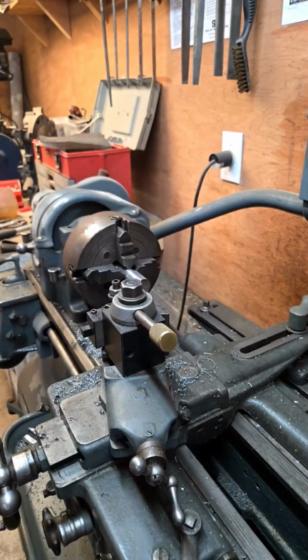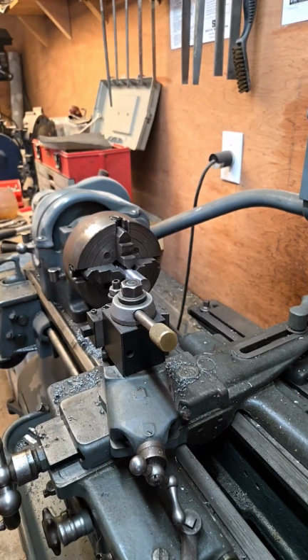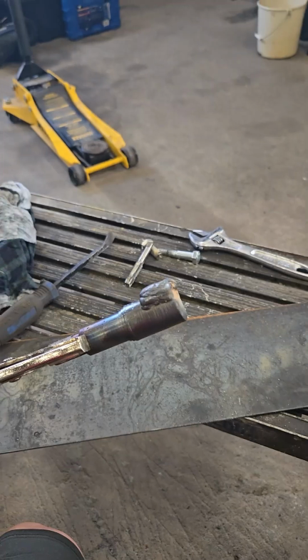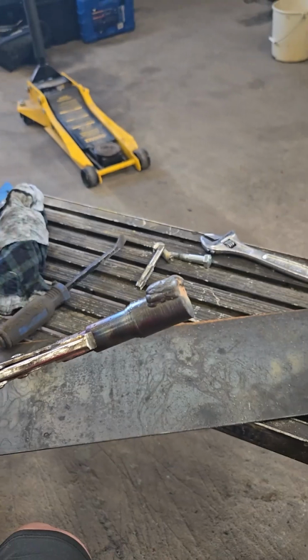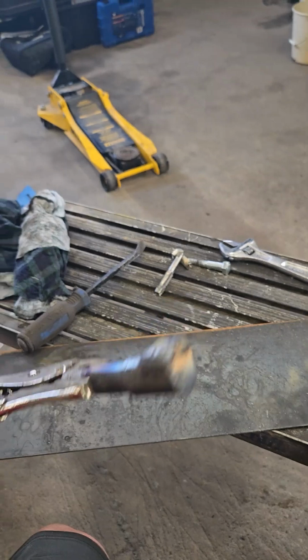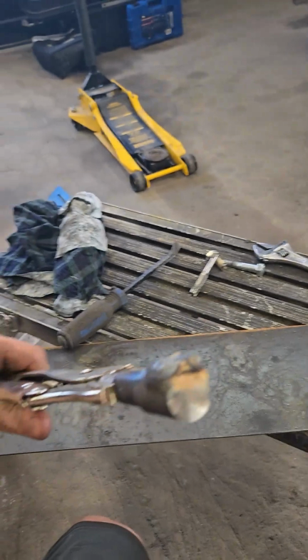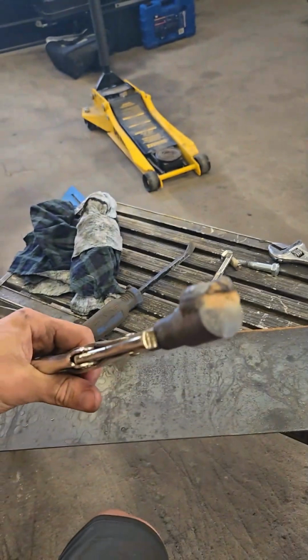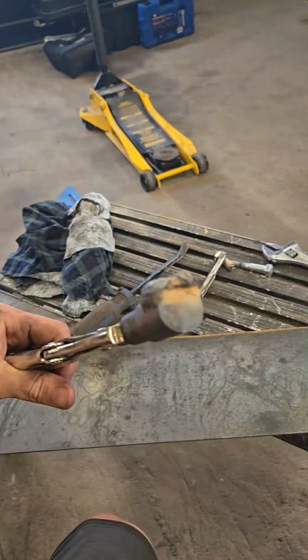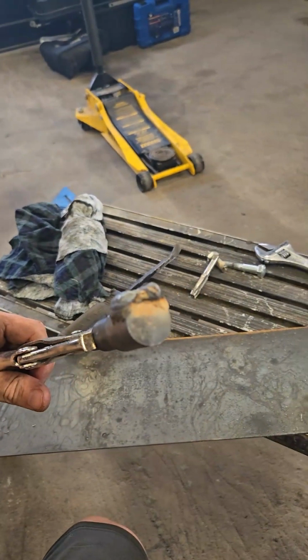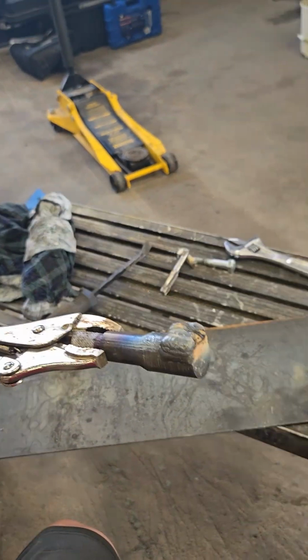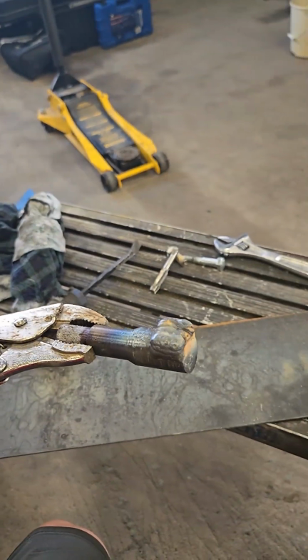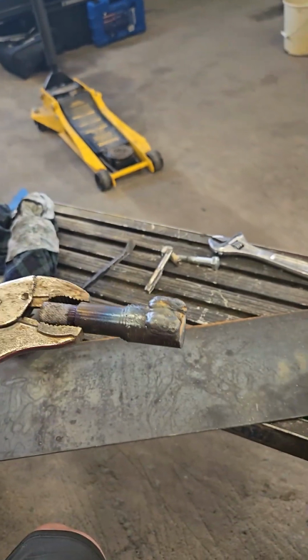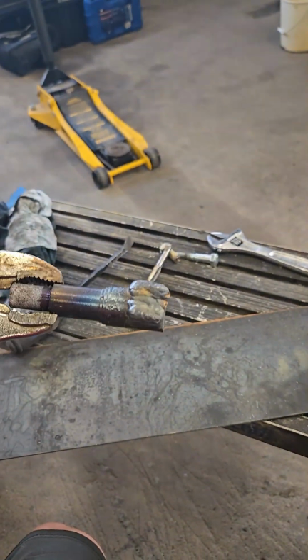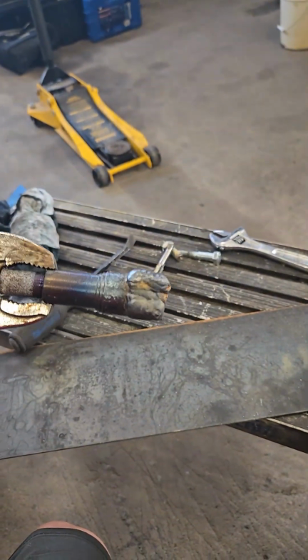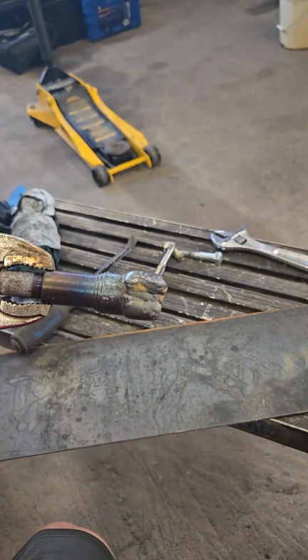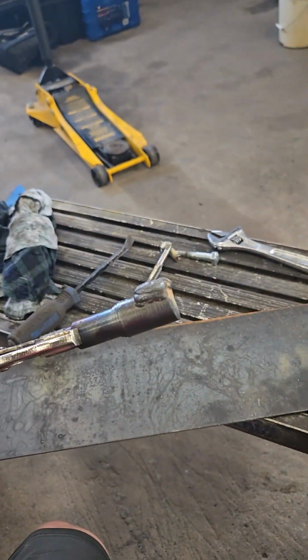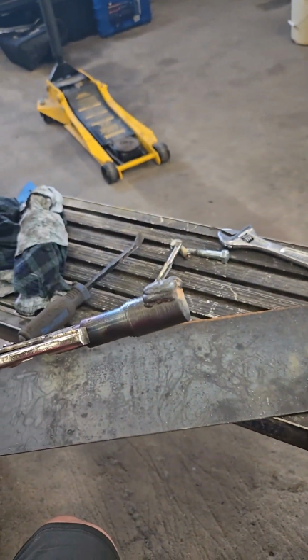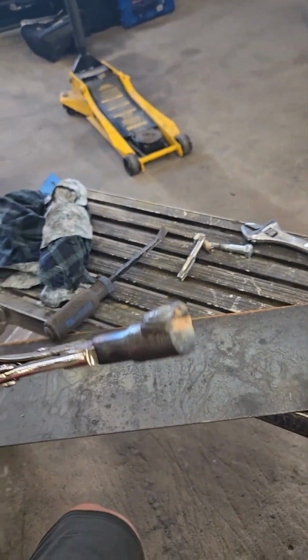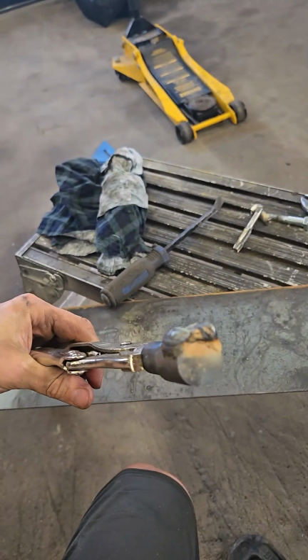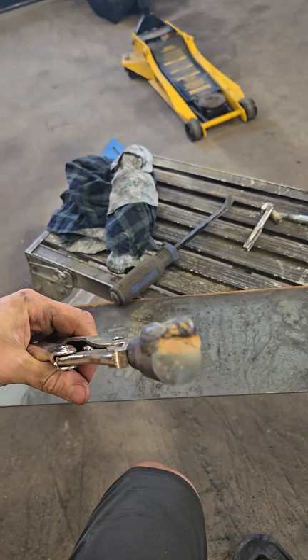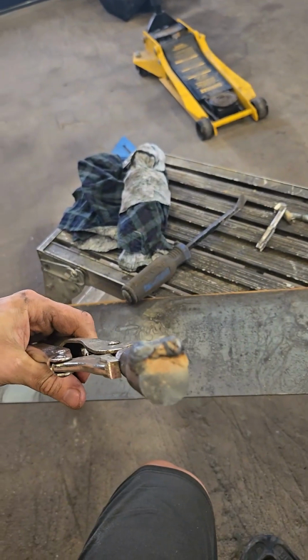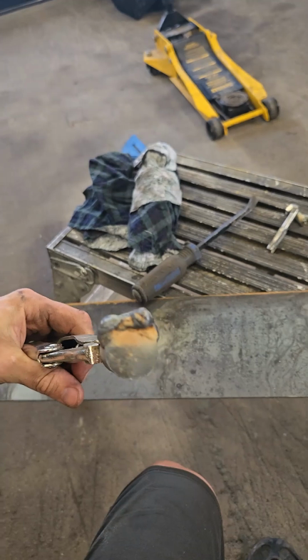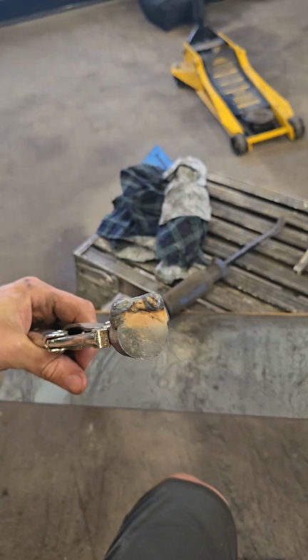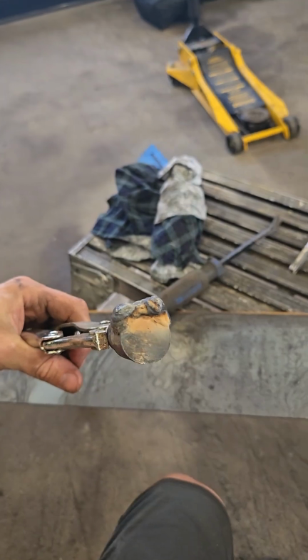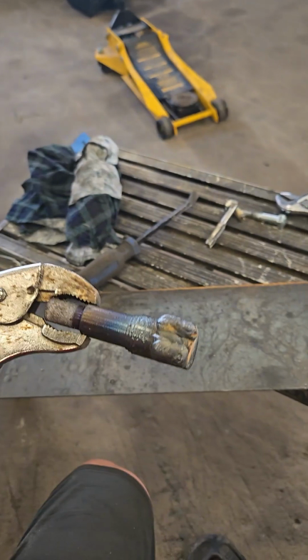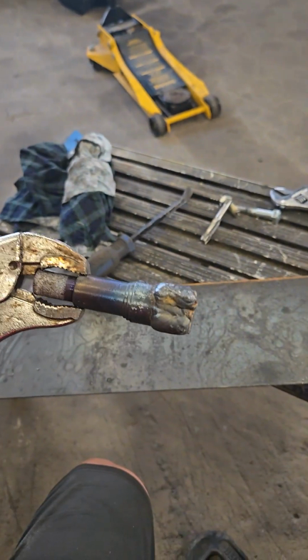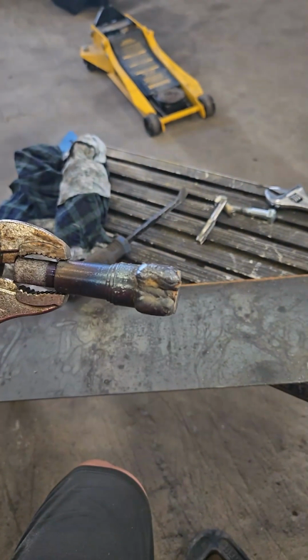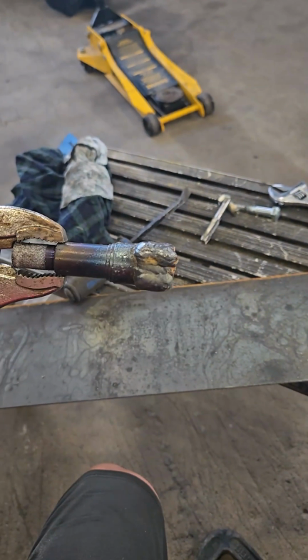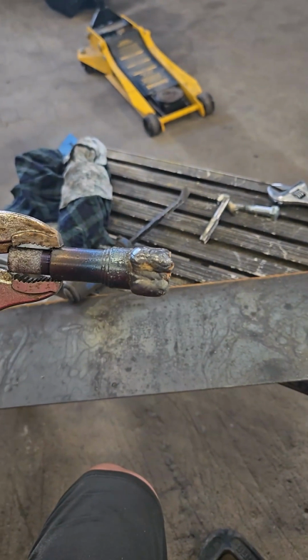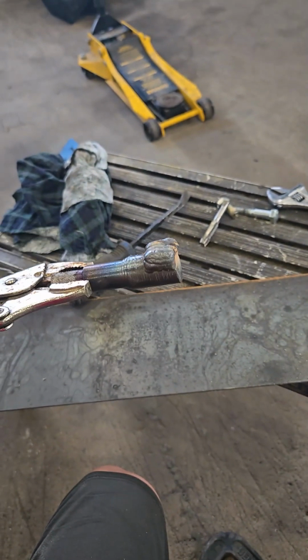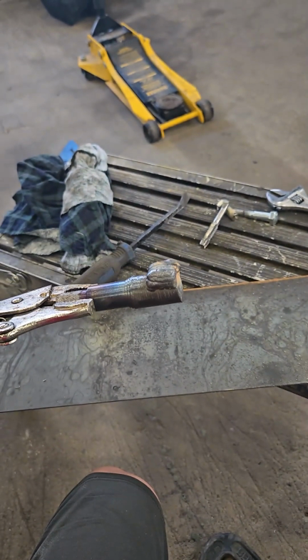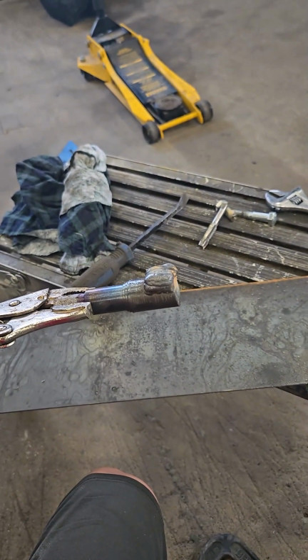Put a pile of weld on this thing. The plan is to machine it down flat, drill a hole in it, and cut a slot in the top so that it'll squeeze the steering column and lock it in place.